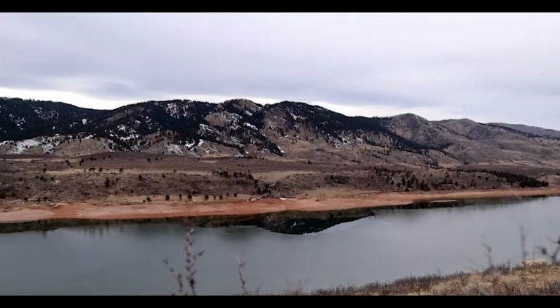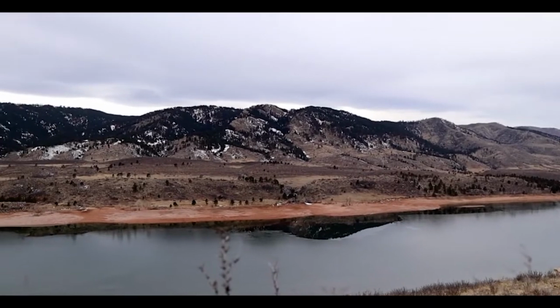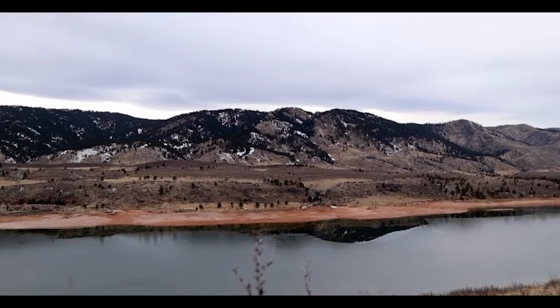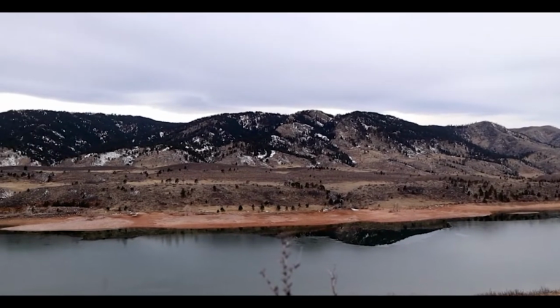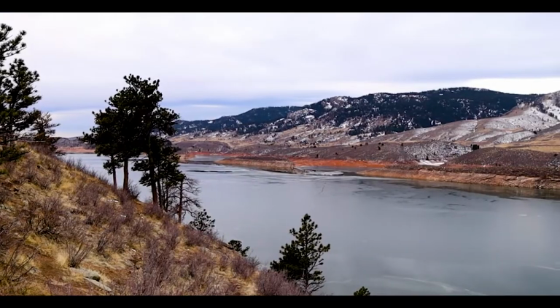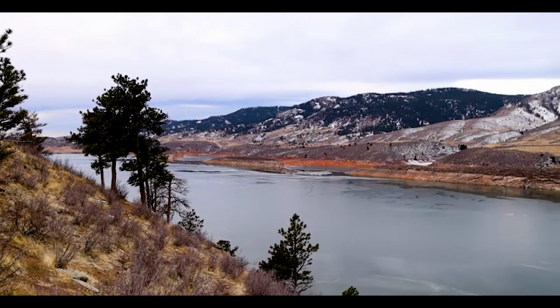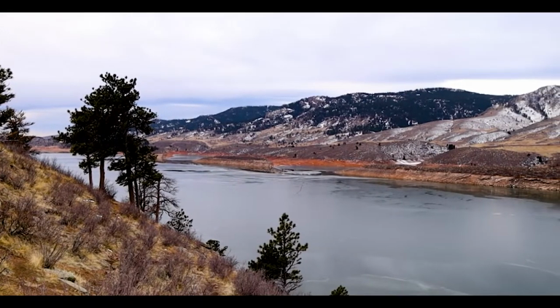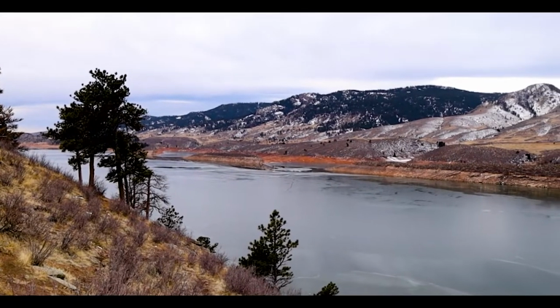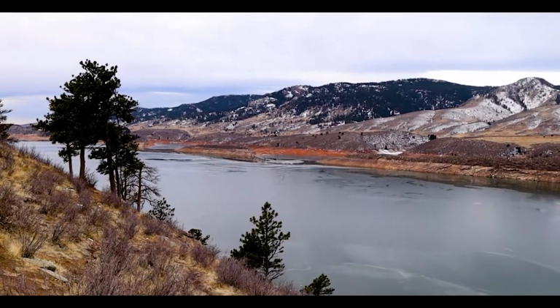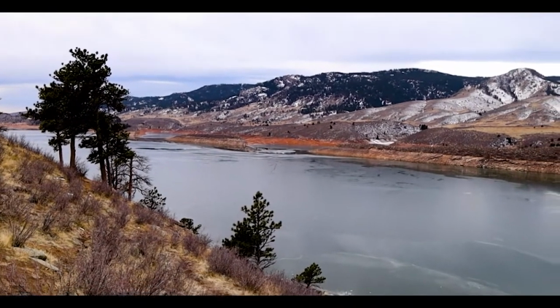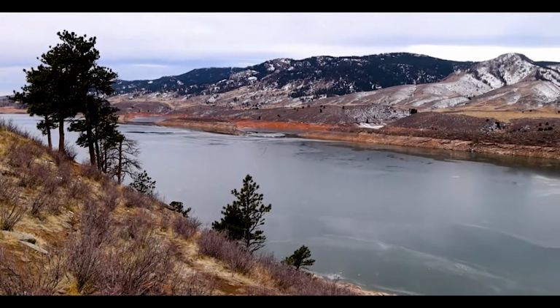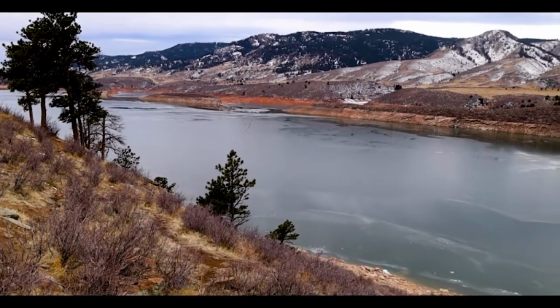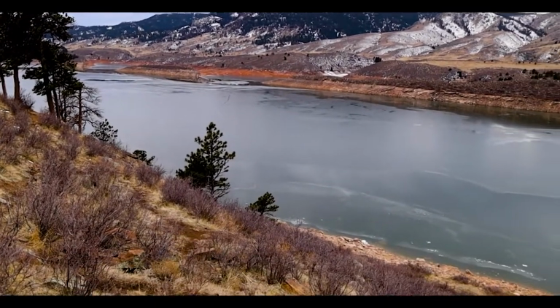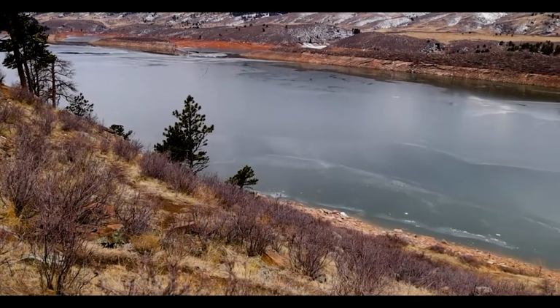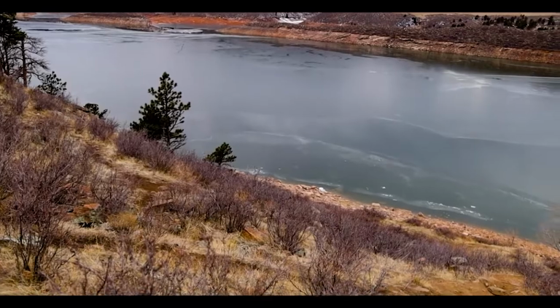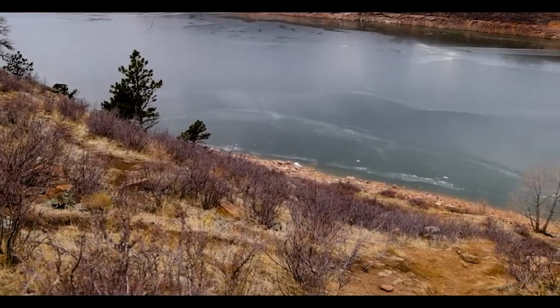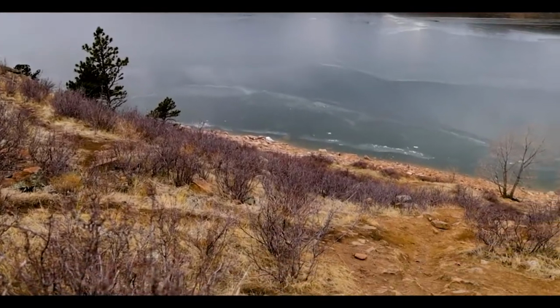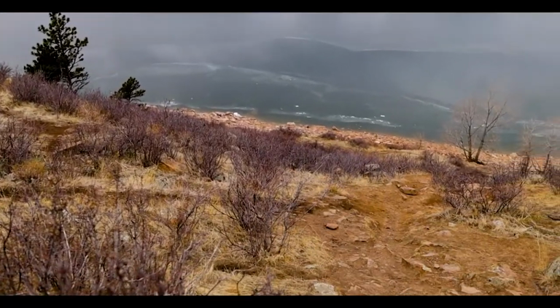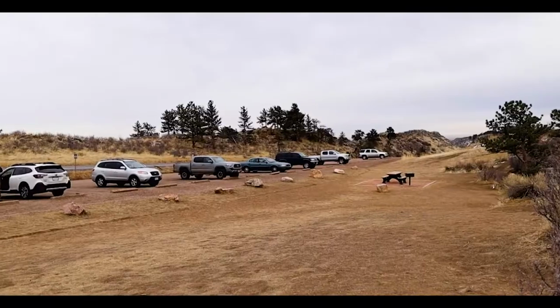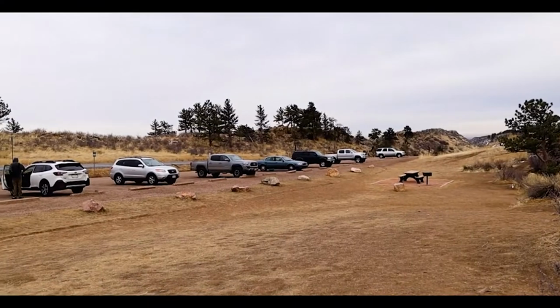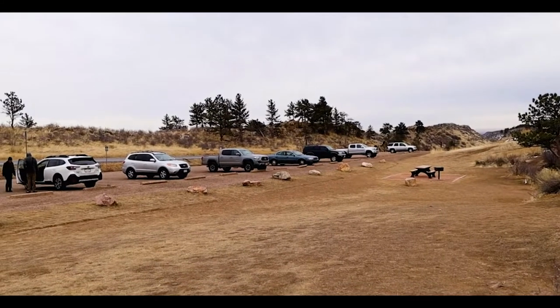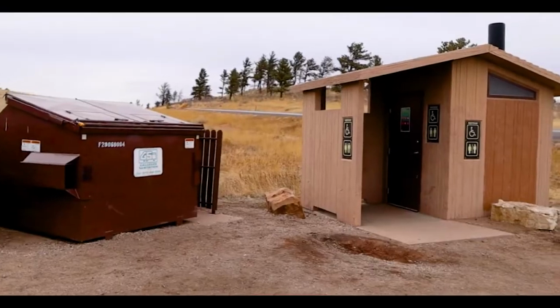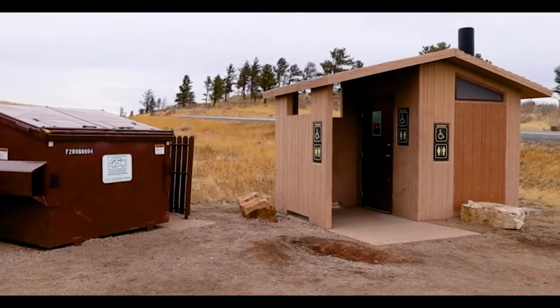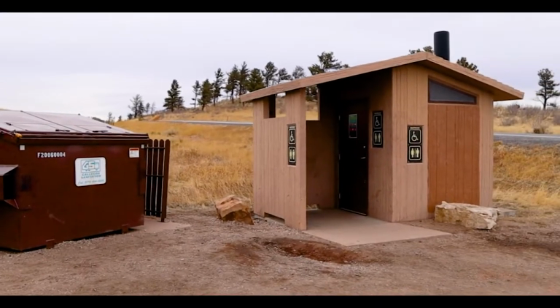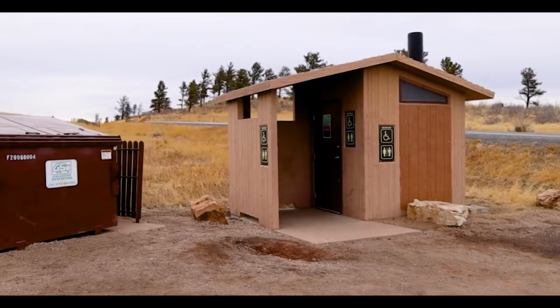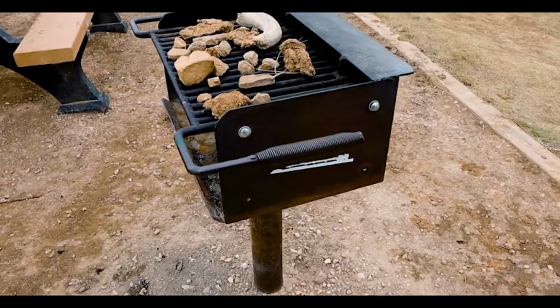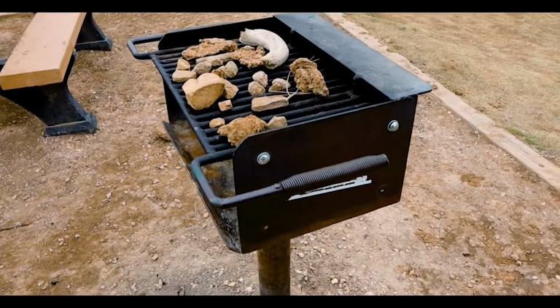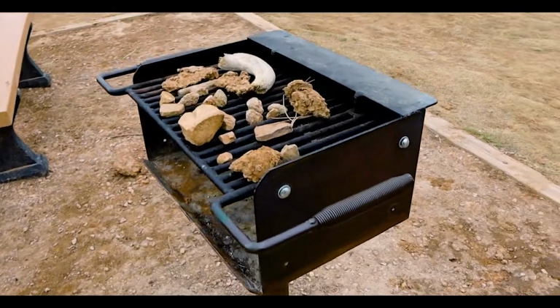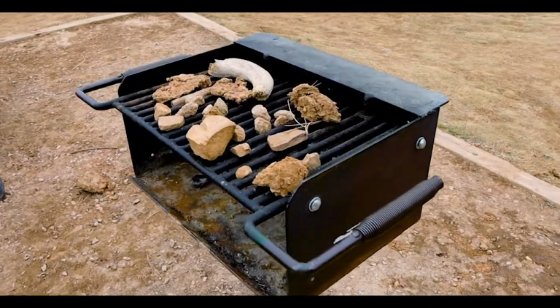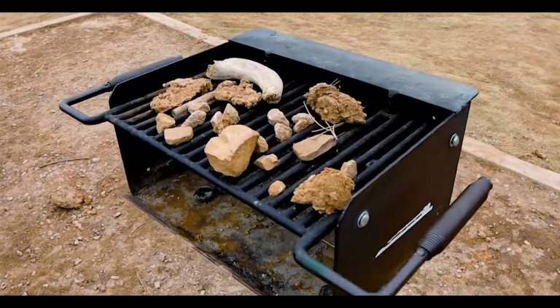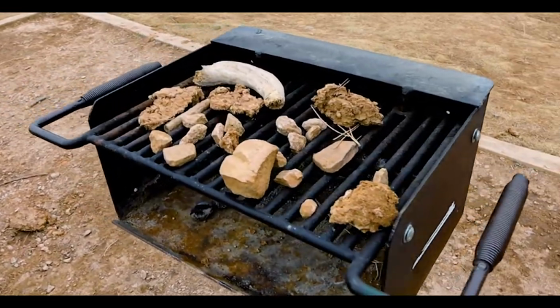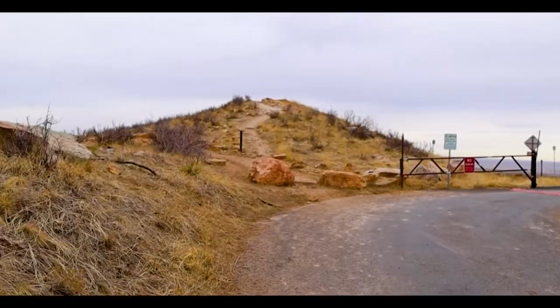Each spot is just uniquely beautiful to me. I'll definitely be coming back to sit at a table under the sun and read a book. There are also bathrooms, dumpsters, and grills in case you wanted to cook here when there's no fire bans in effect.